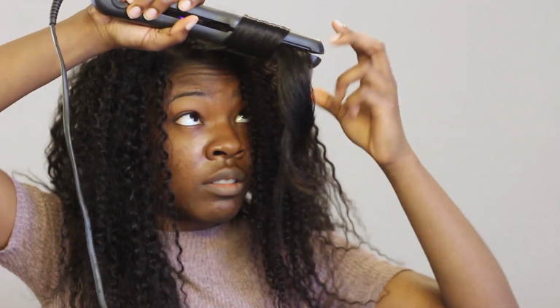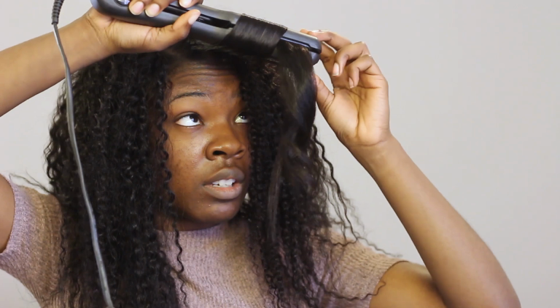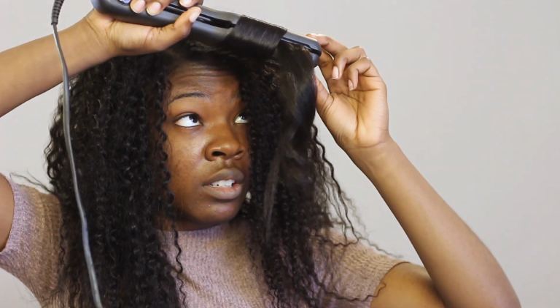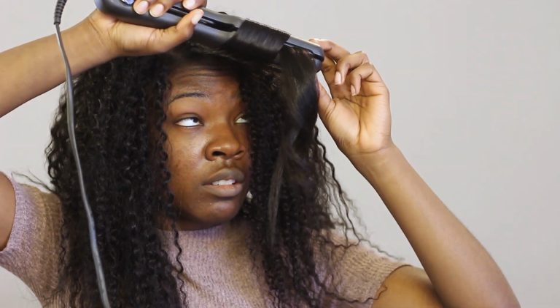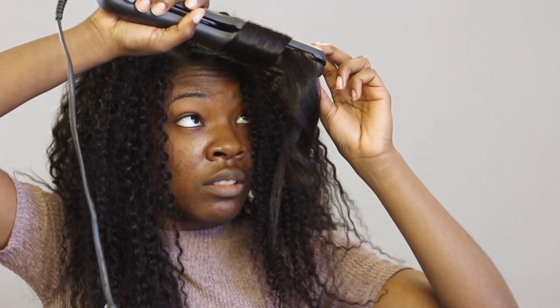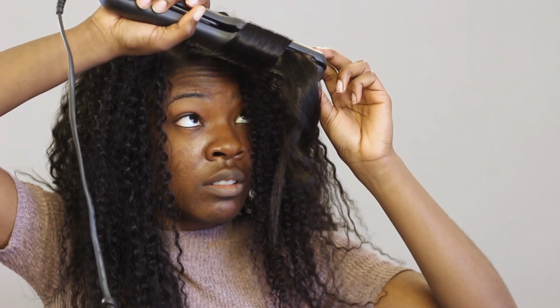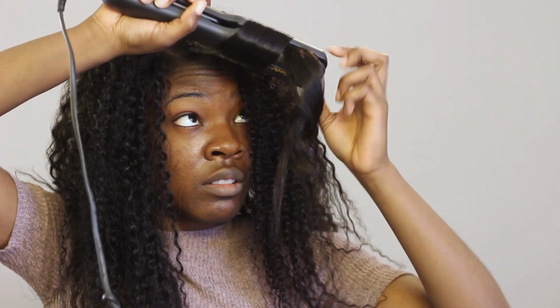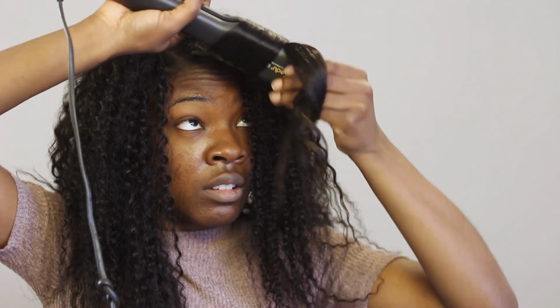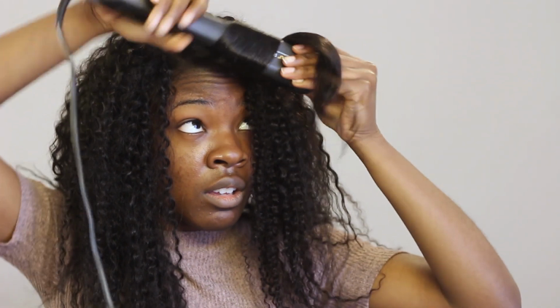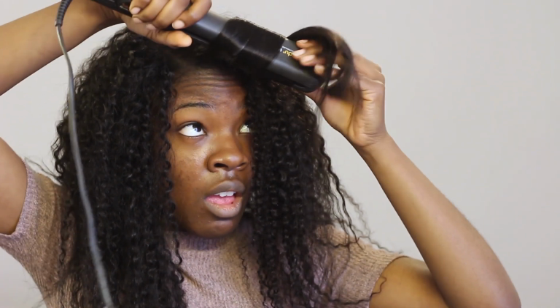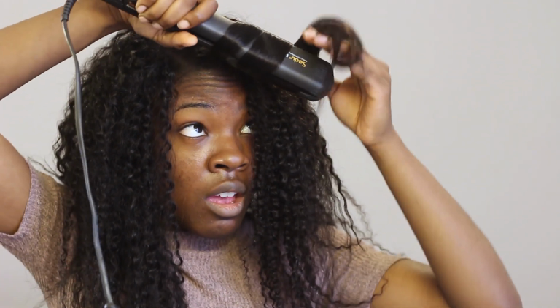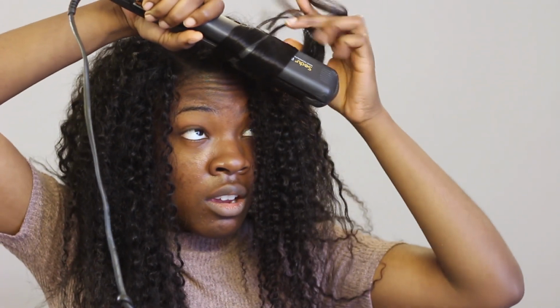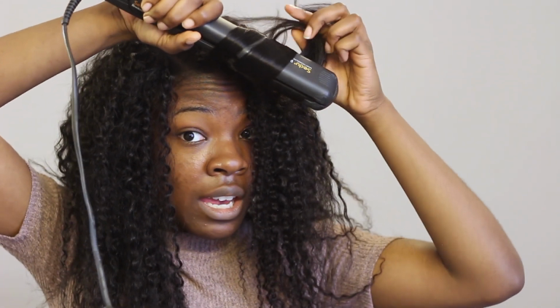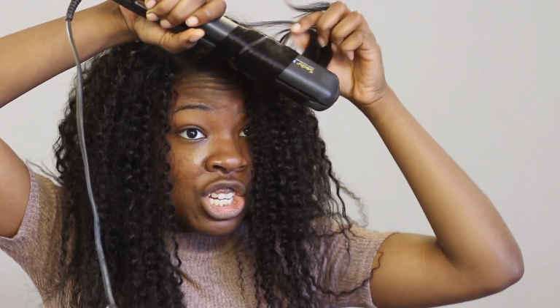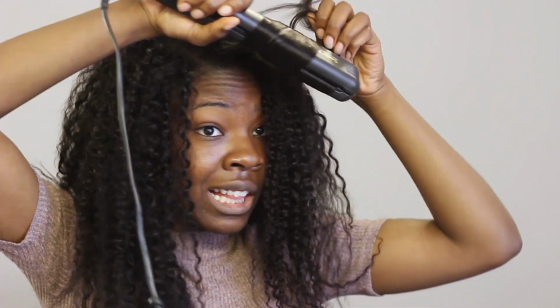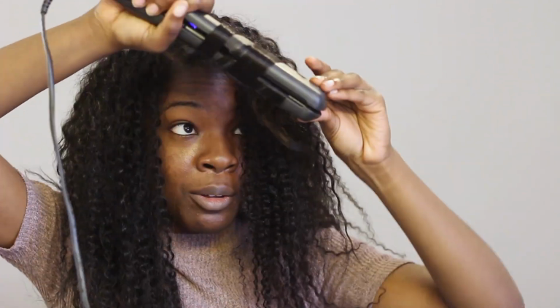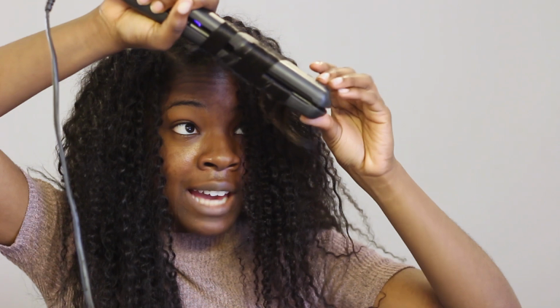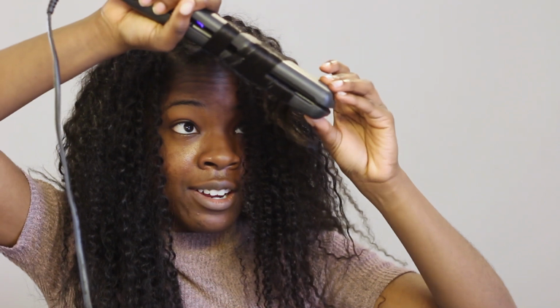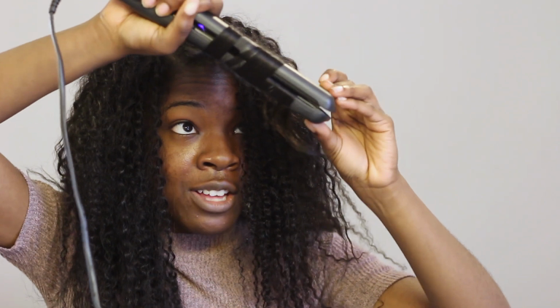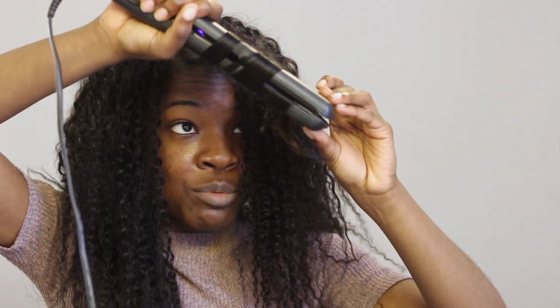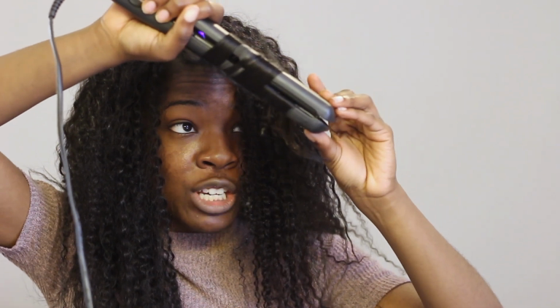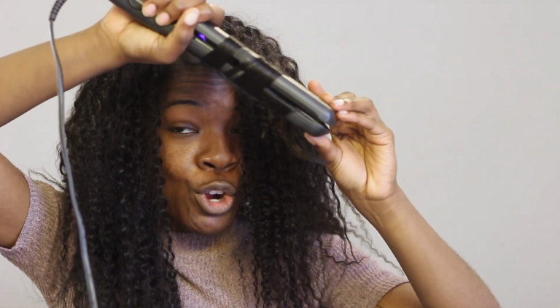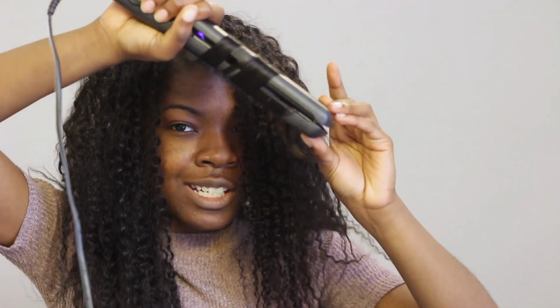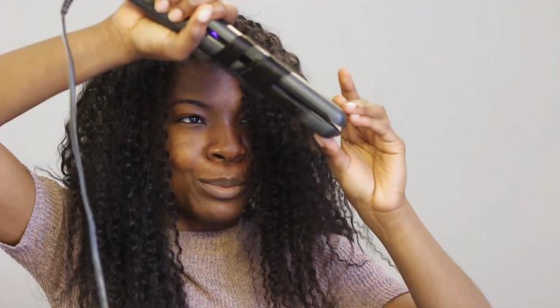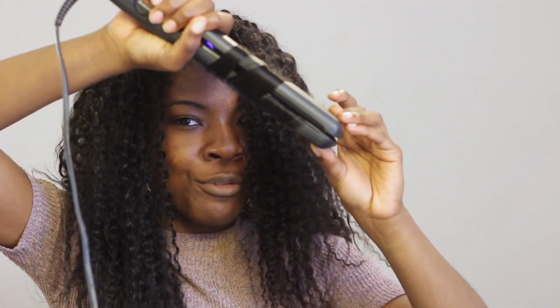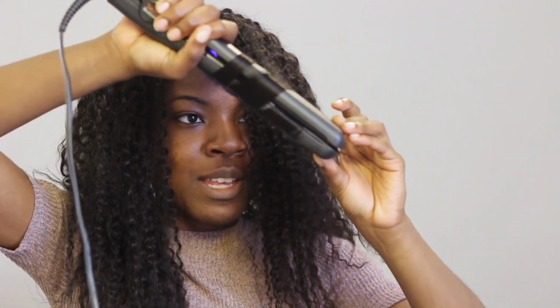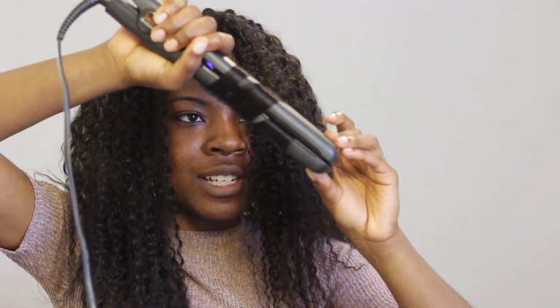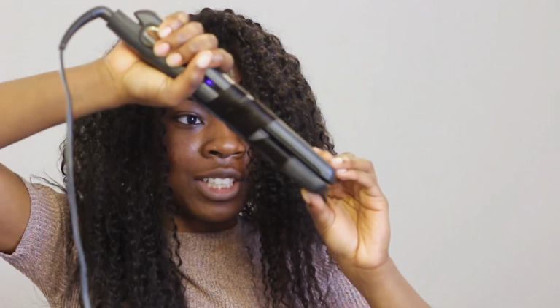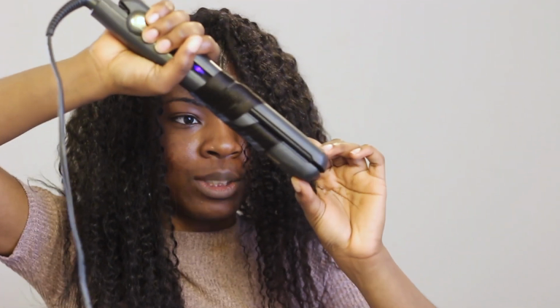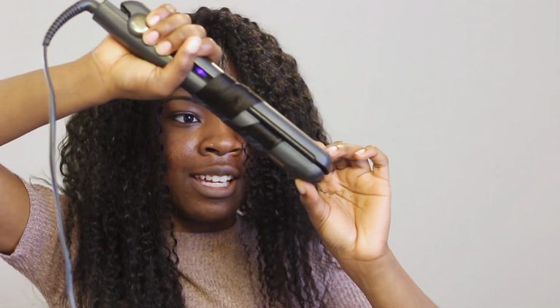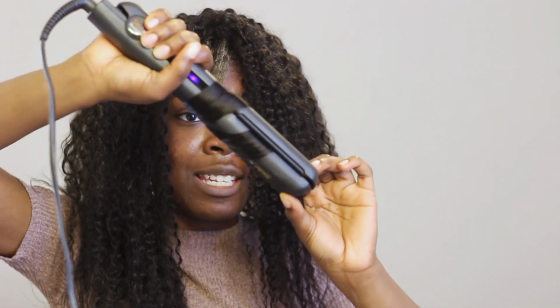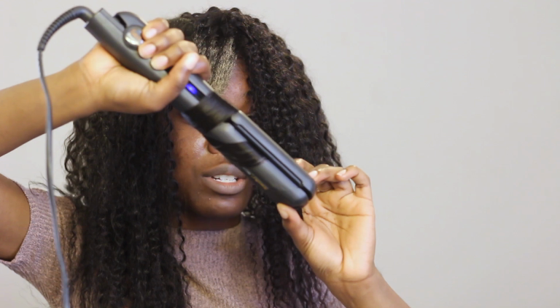Next I wanted to see if it could curl as well, so I put it to that test and curled it with my flat iron, and the curls came out beautifully.